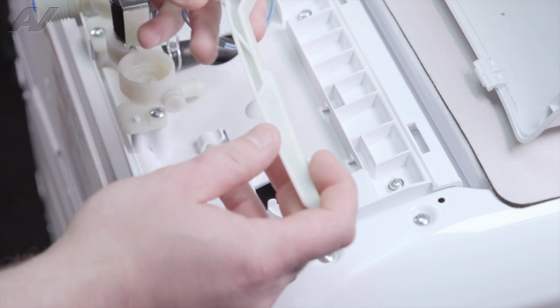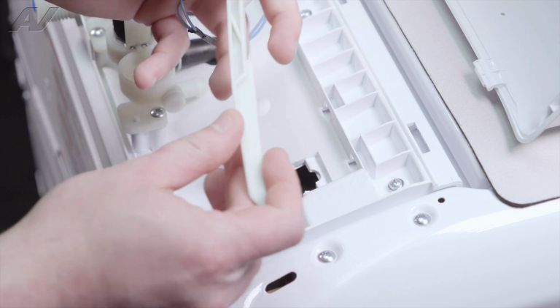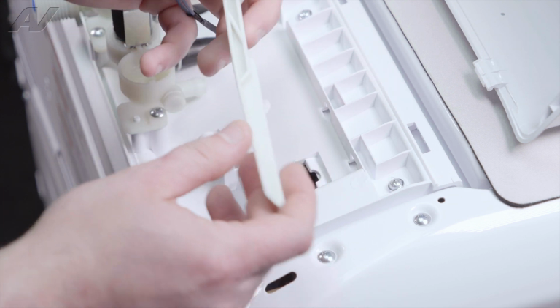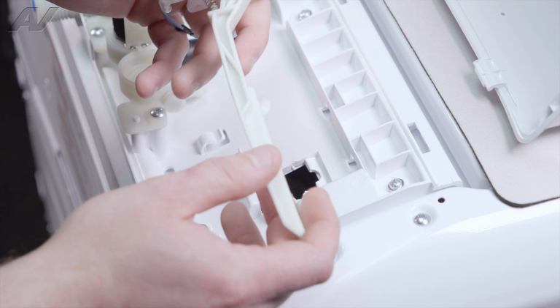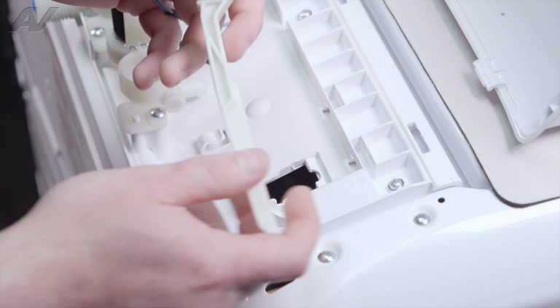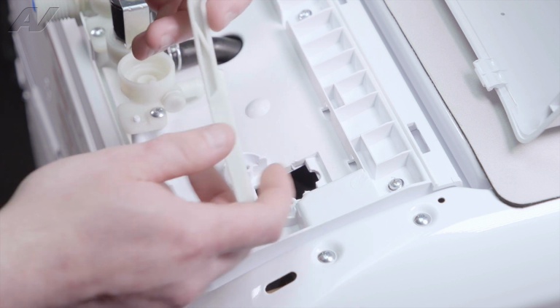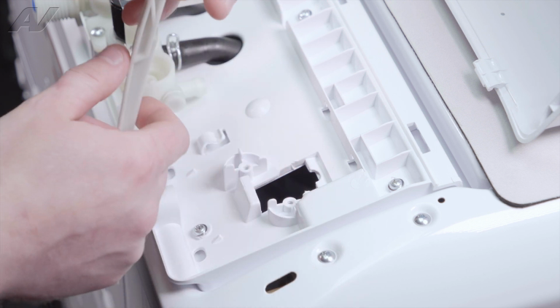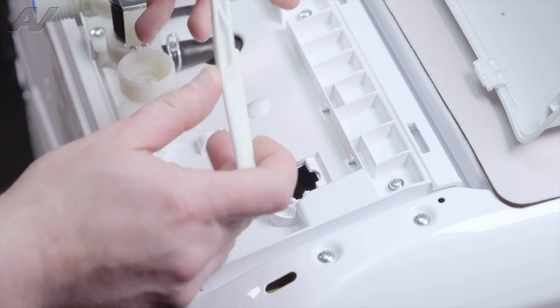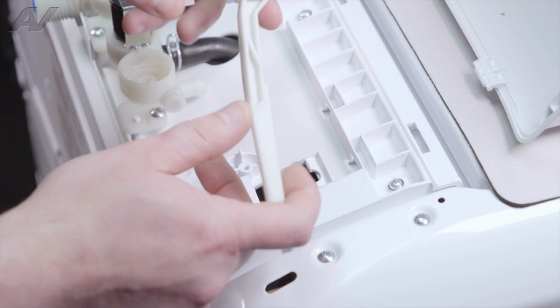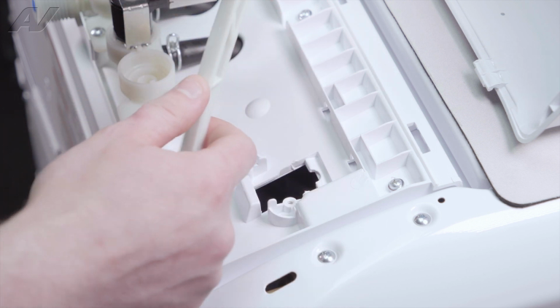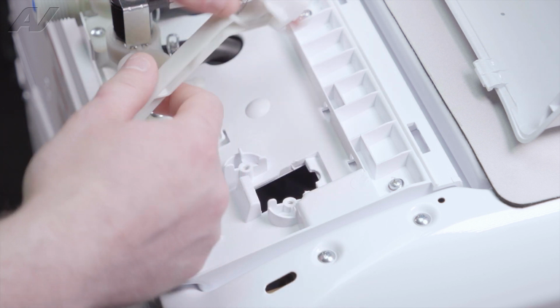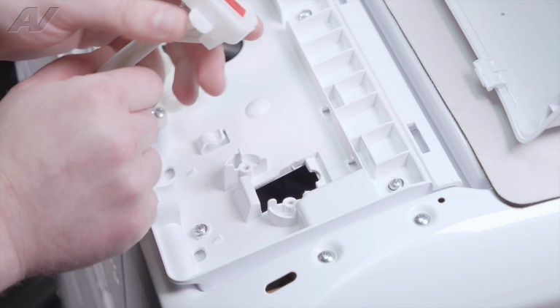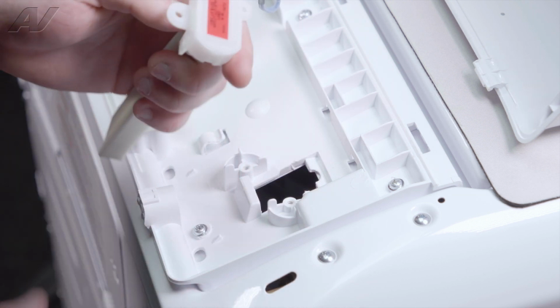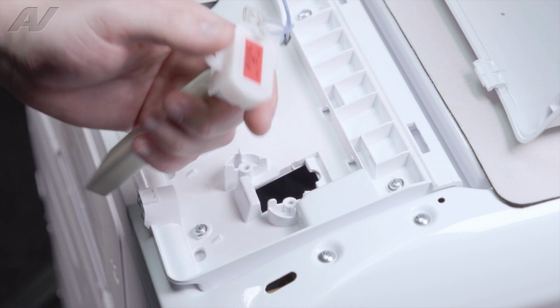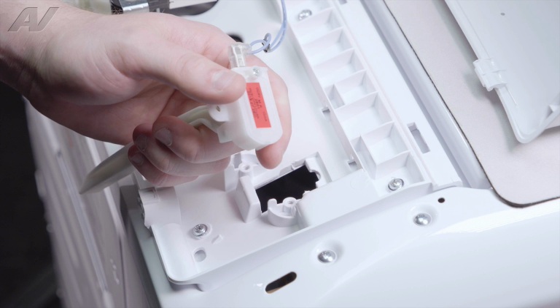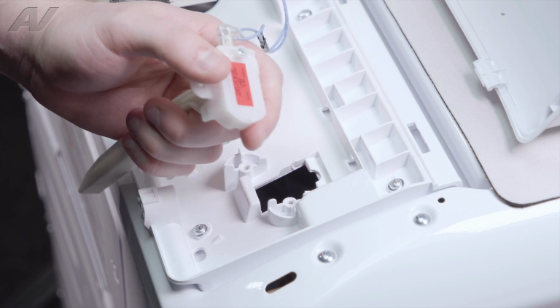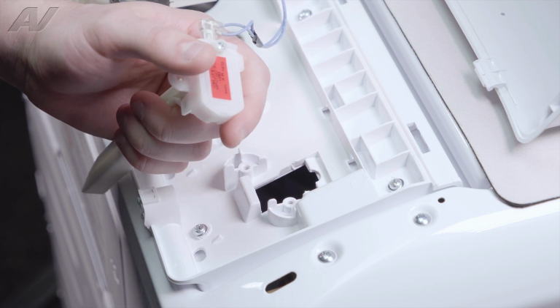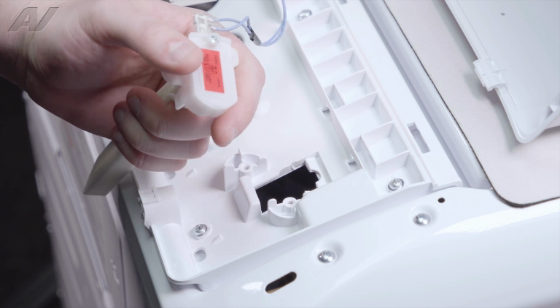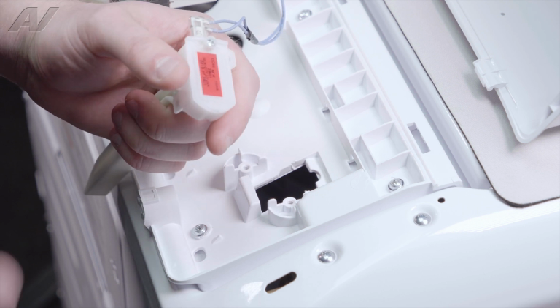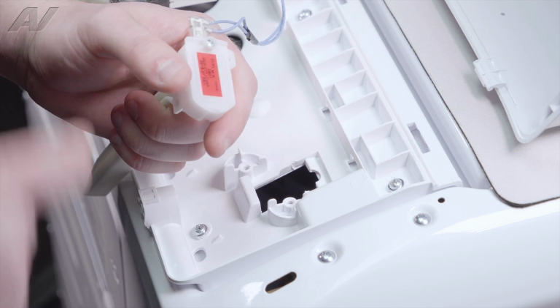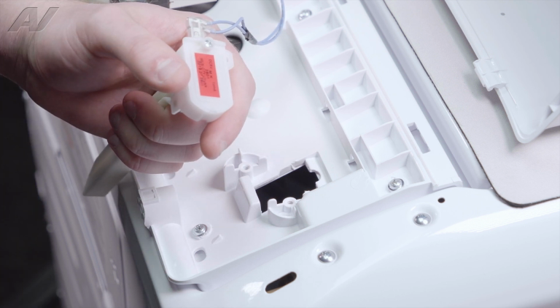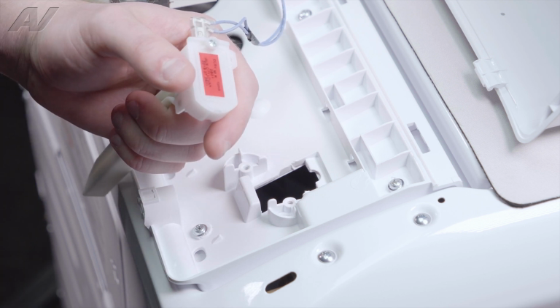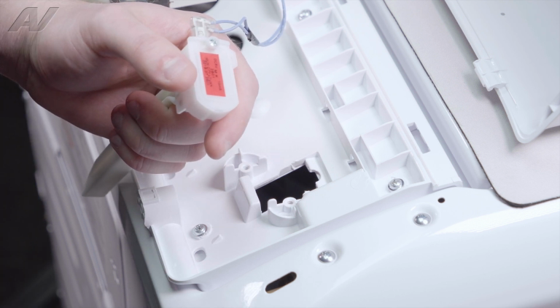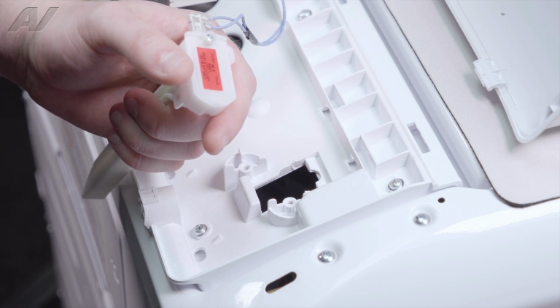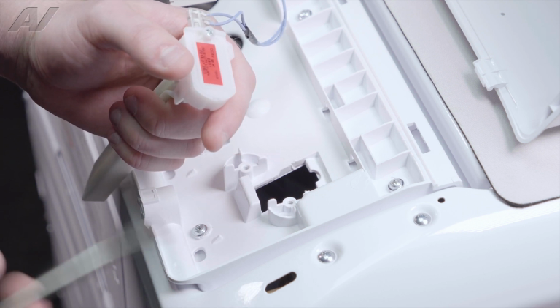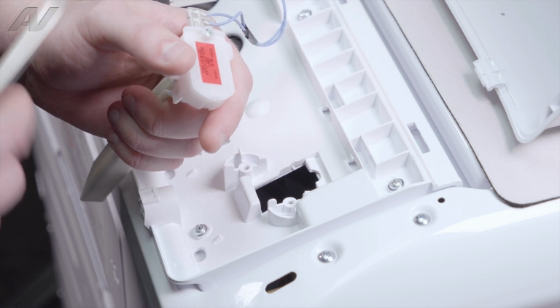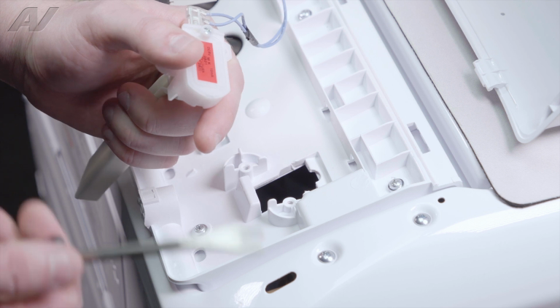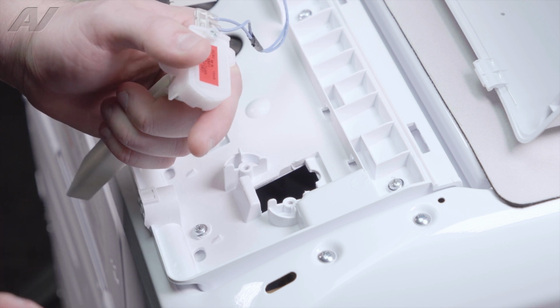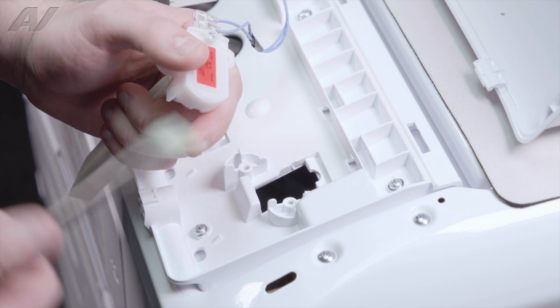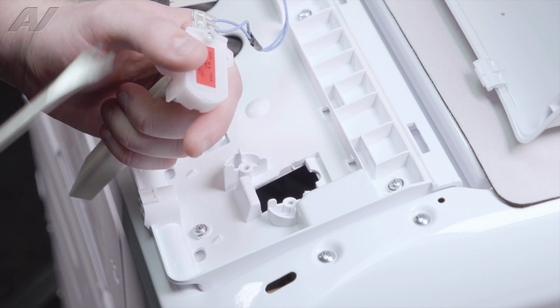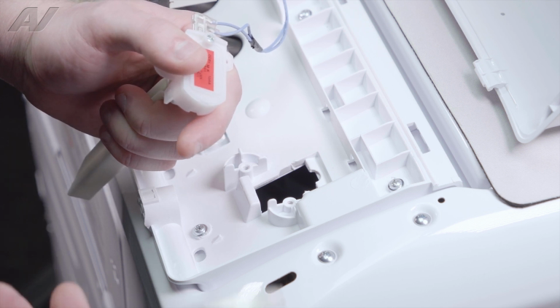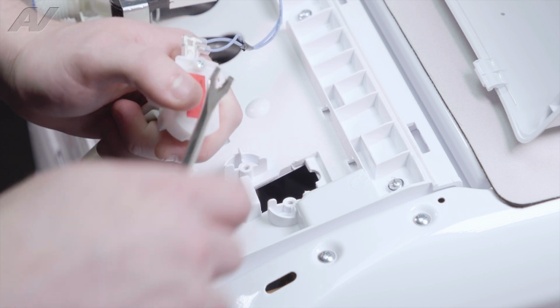And this is your impact switch. To test your impact switch, it is rated for 6 volts DC. So when the washing machine is running, you should have 6 volts DC going to it continuously.